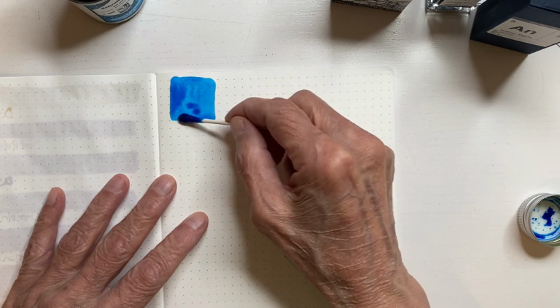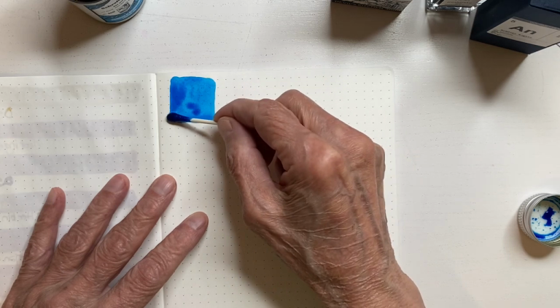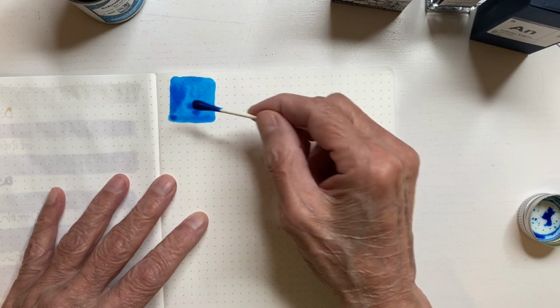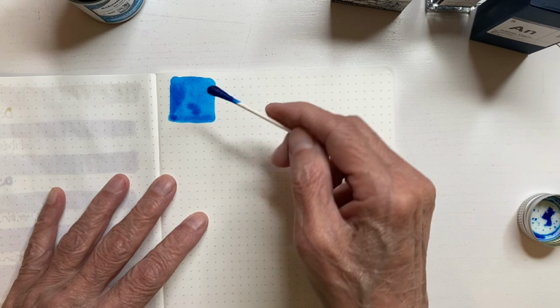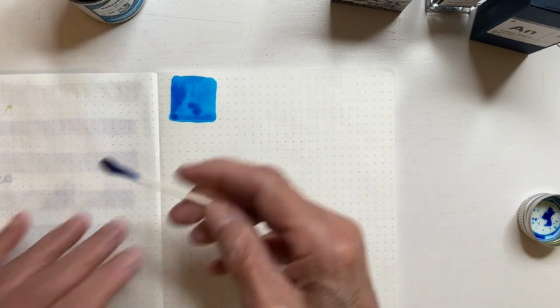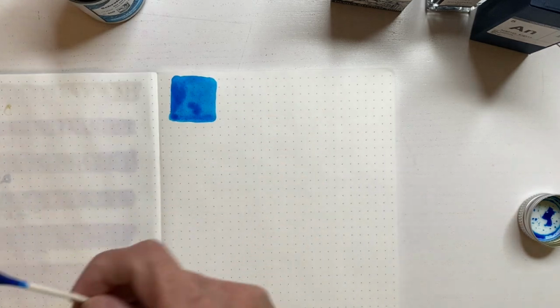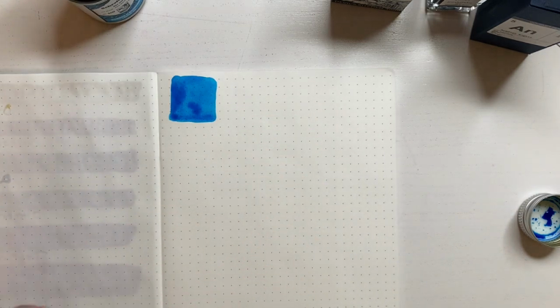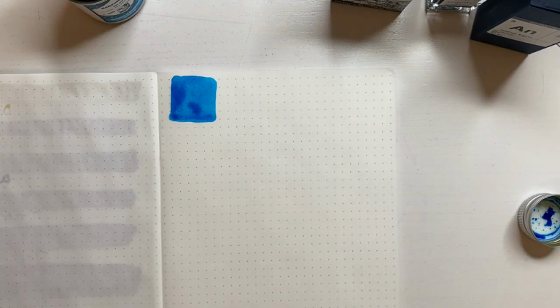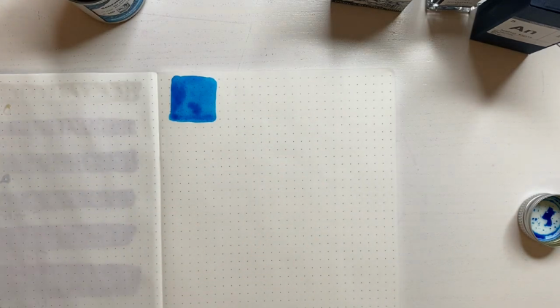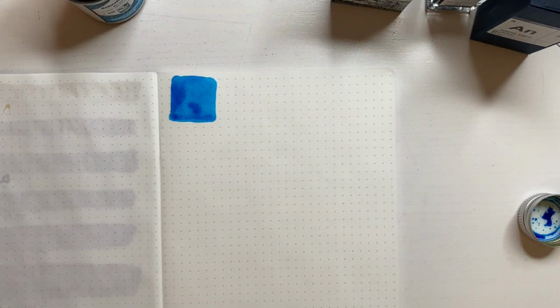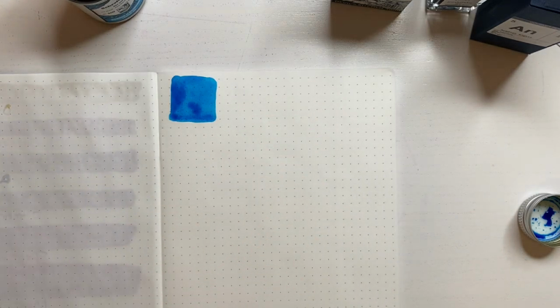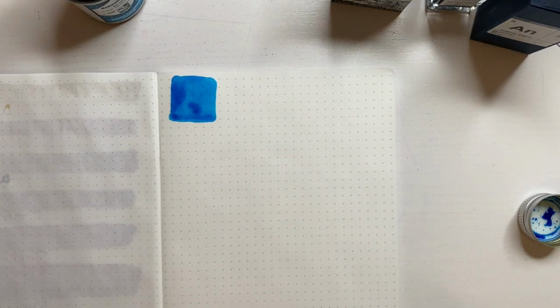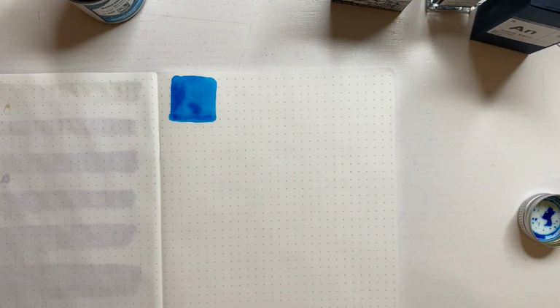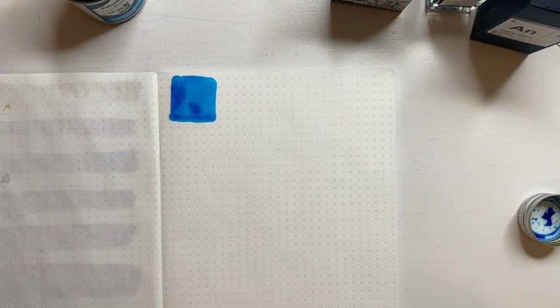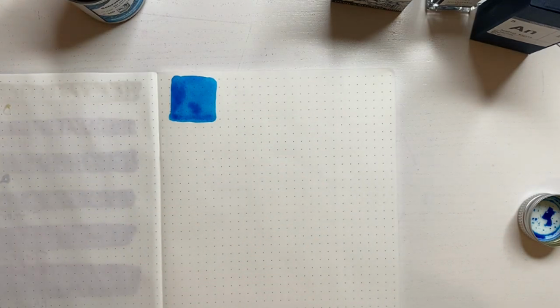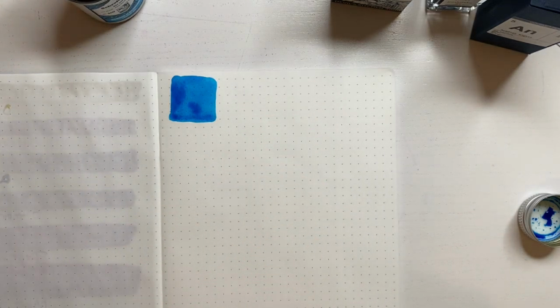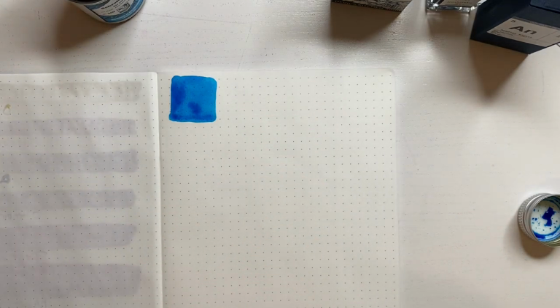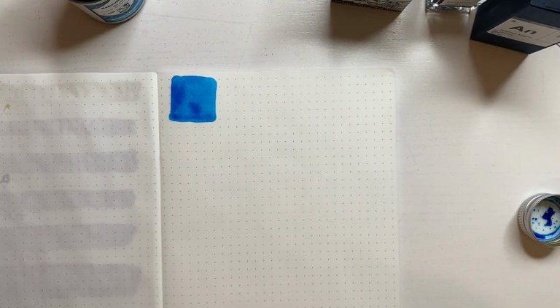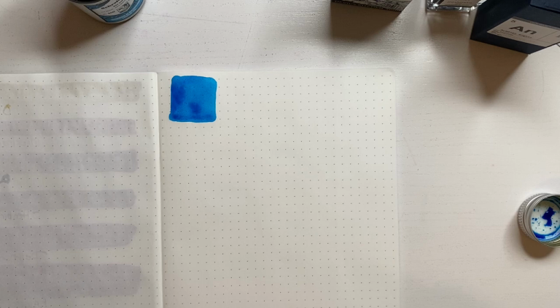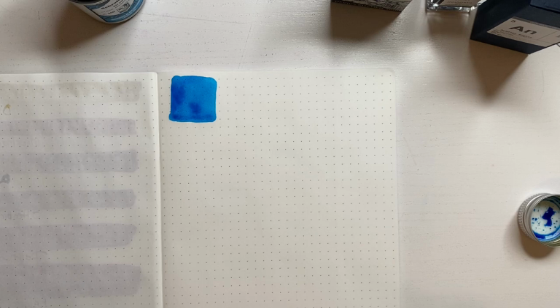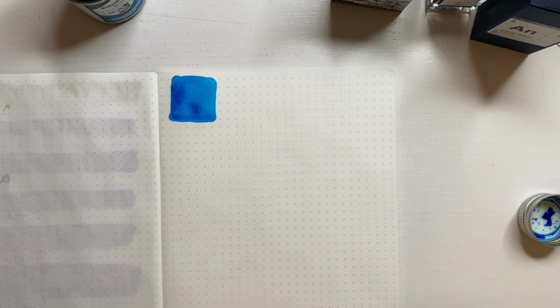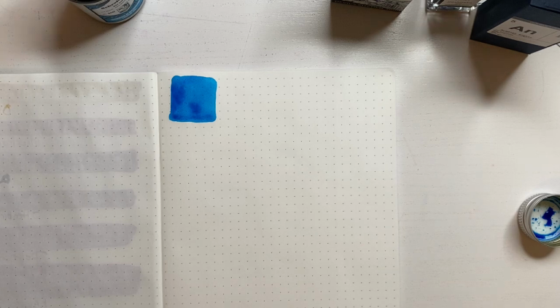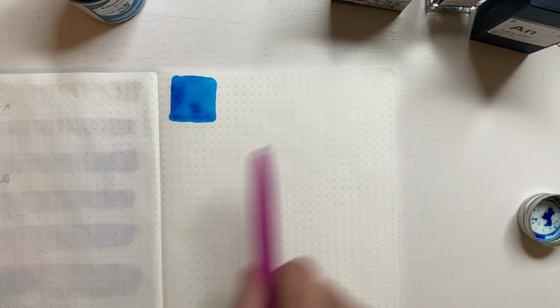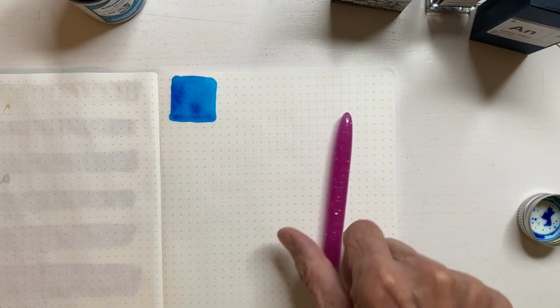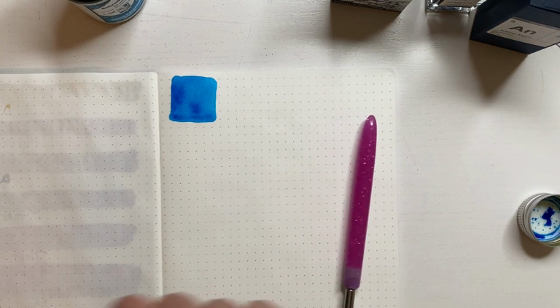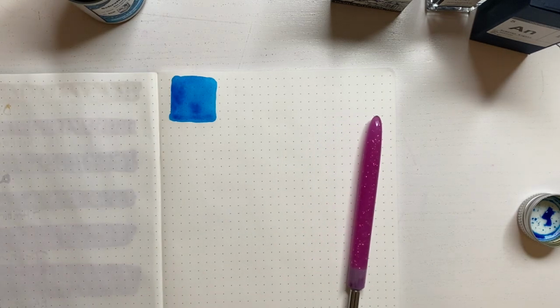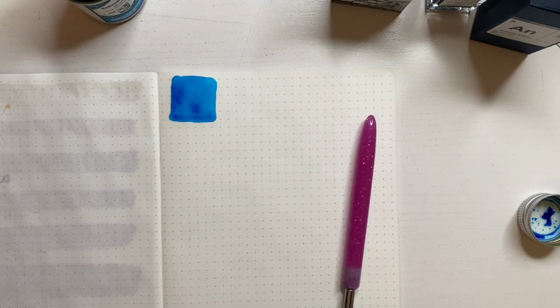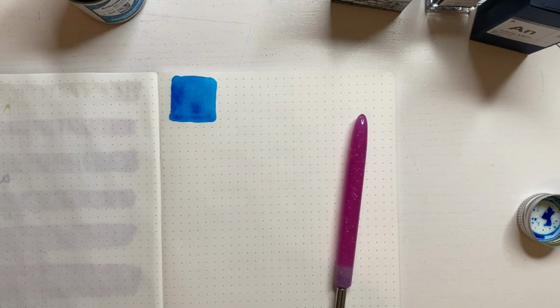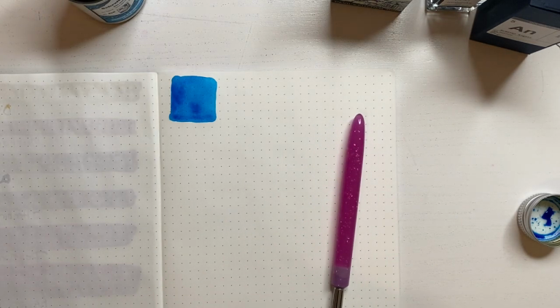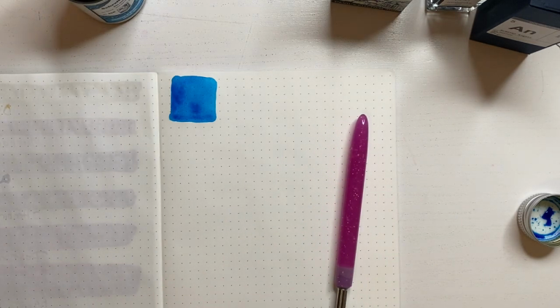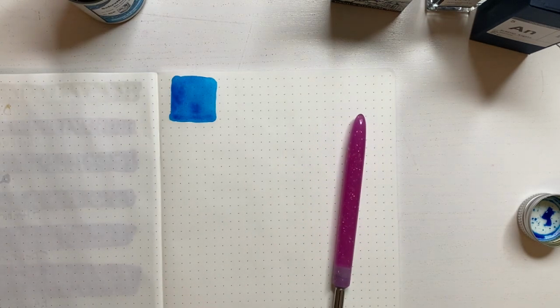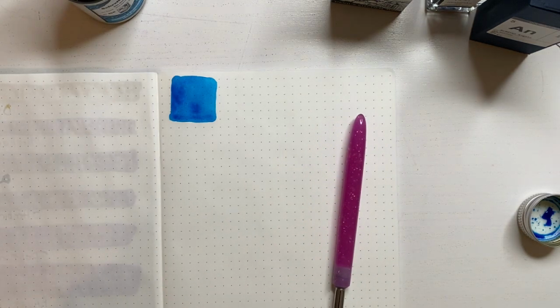I haven't used this one in quite a while, for no other reason than I just haven't used it. I wasn't planning on — oh, I do have water.